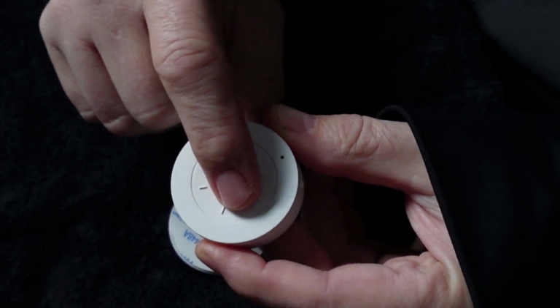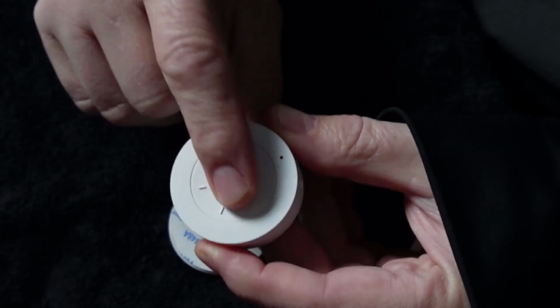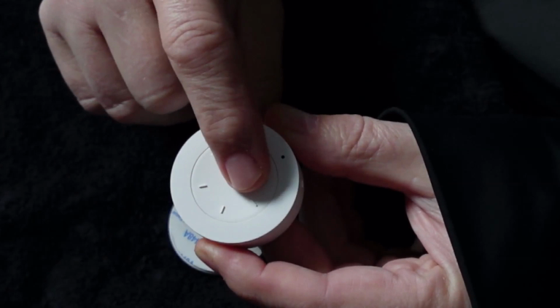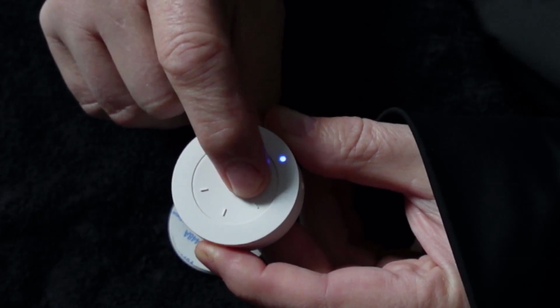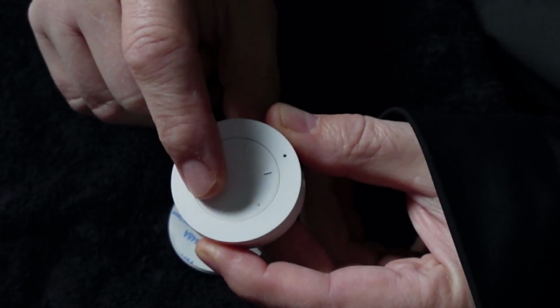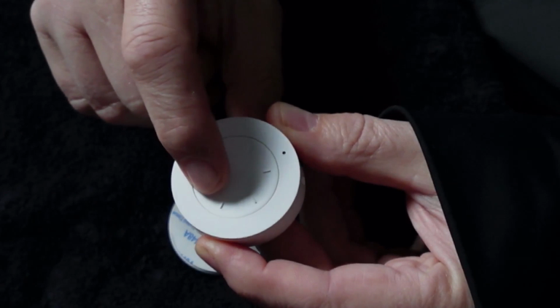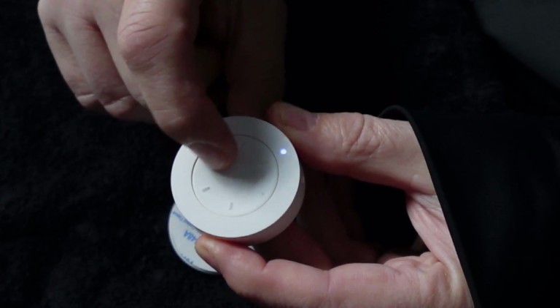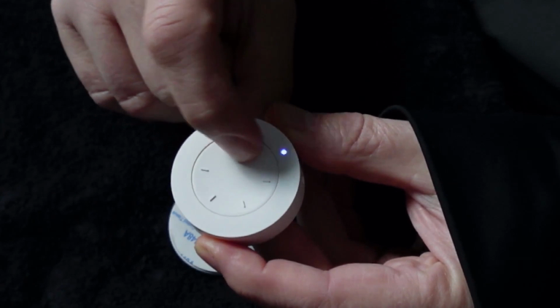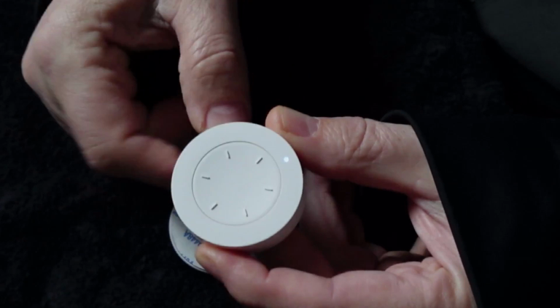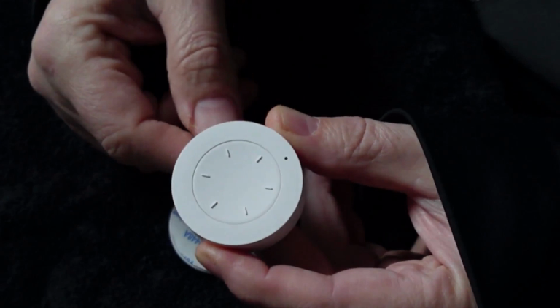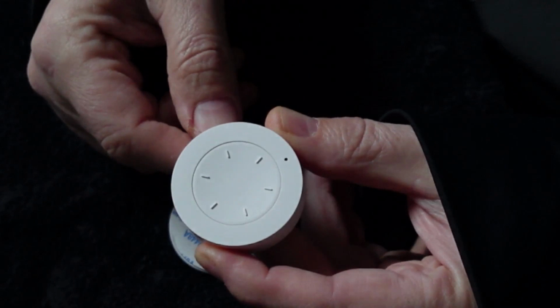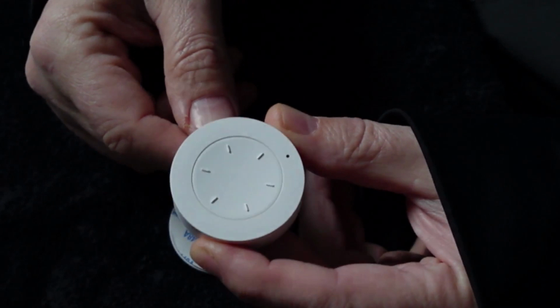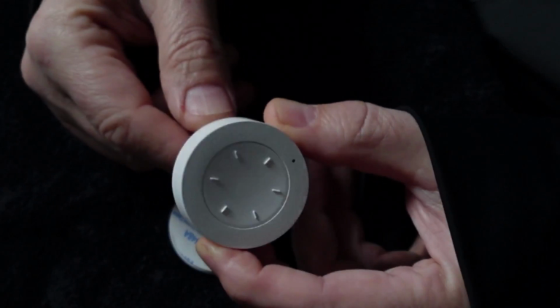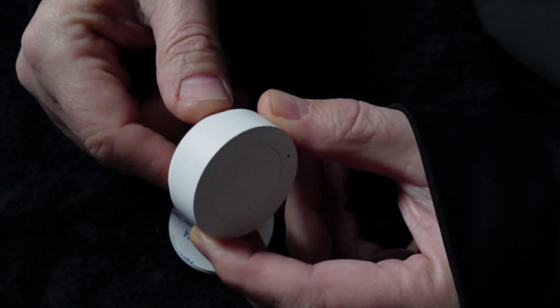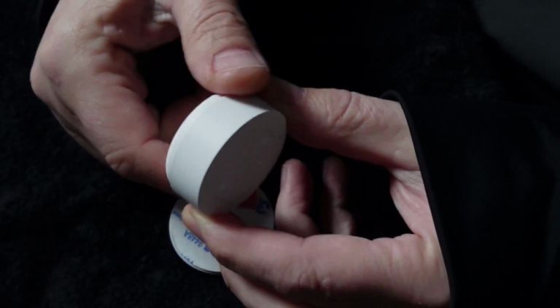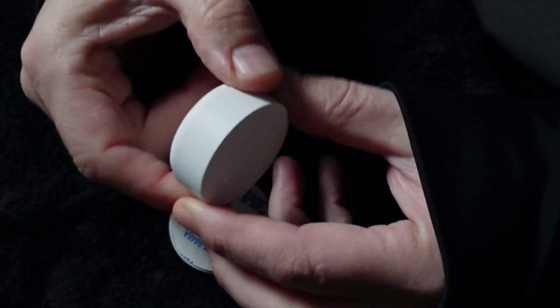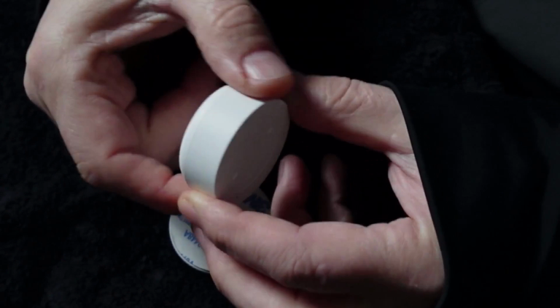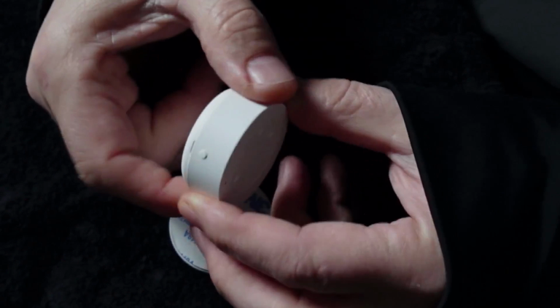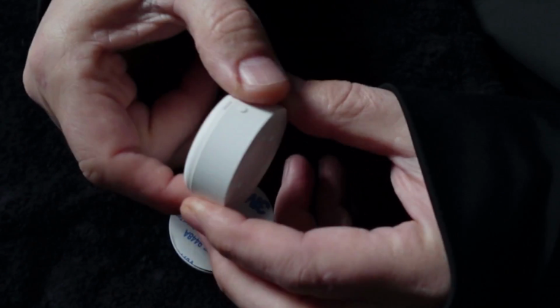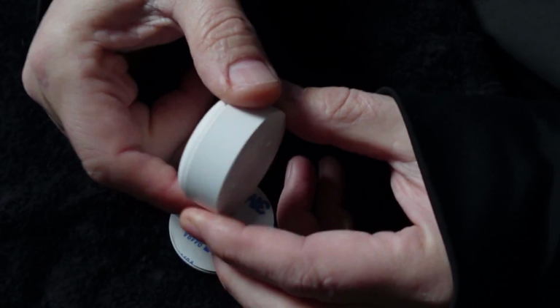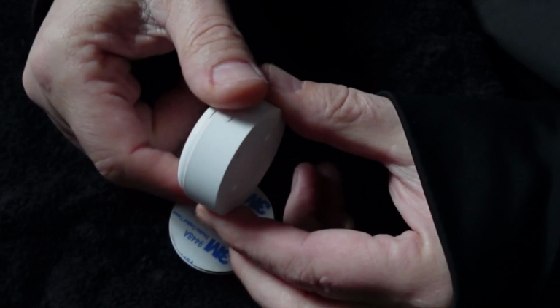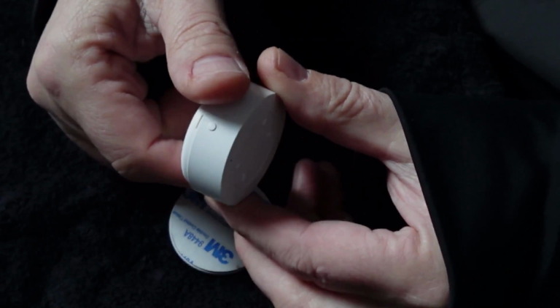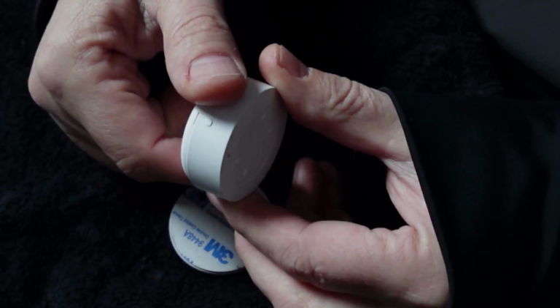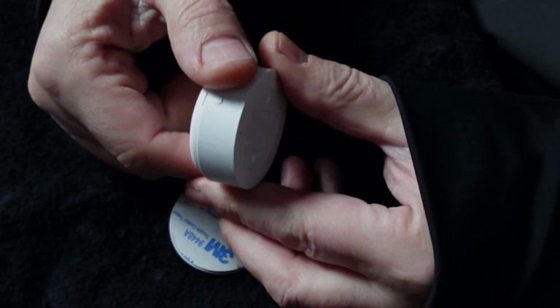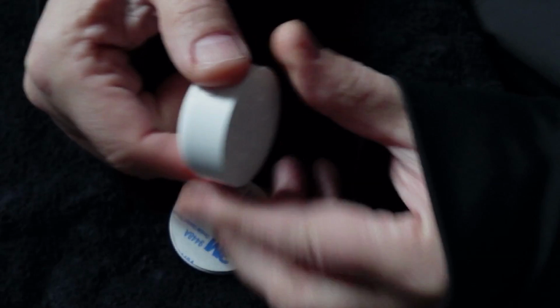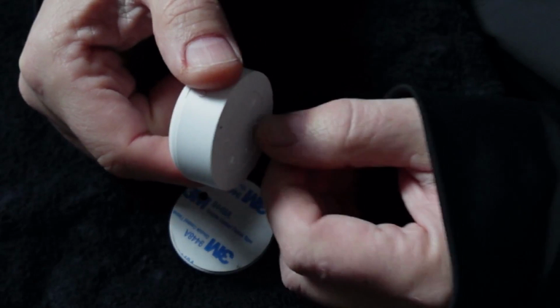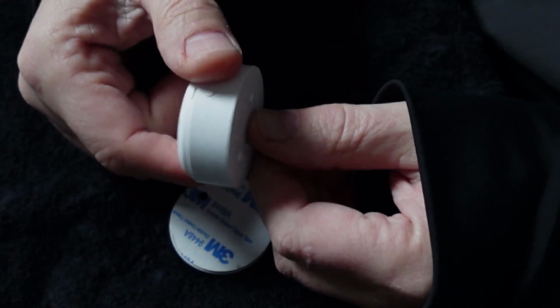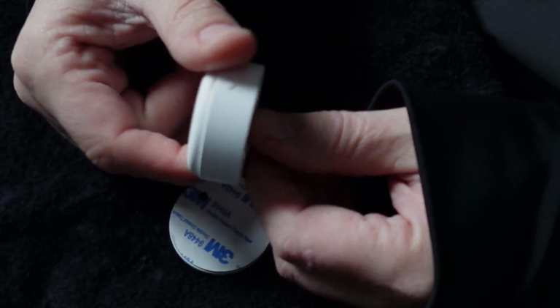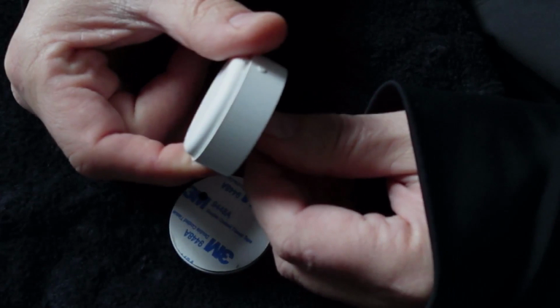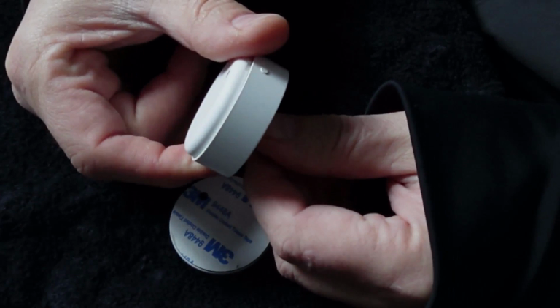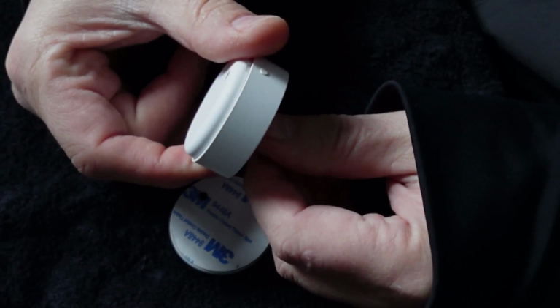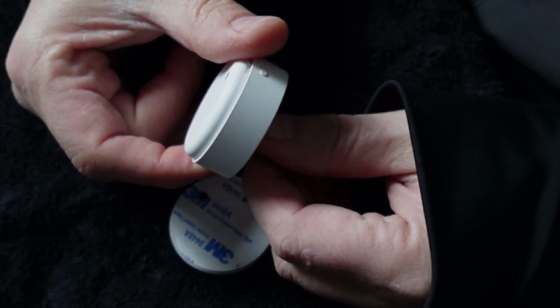It also has a press button and each time it activates you can see the little LED lights up. On the side there's a pairing button and it pairs up extremely easily with my Zigbee network.